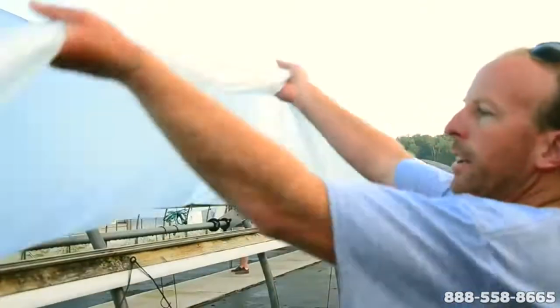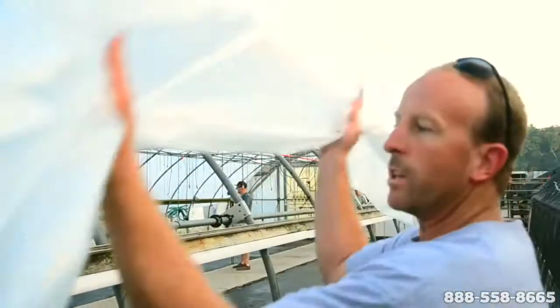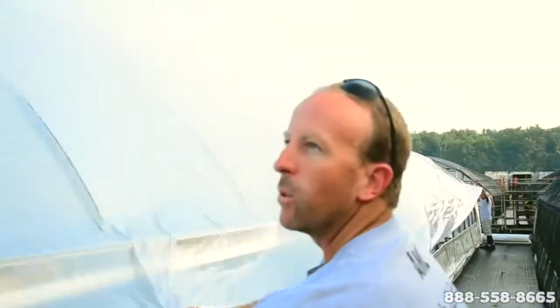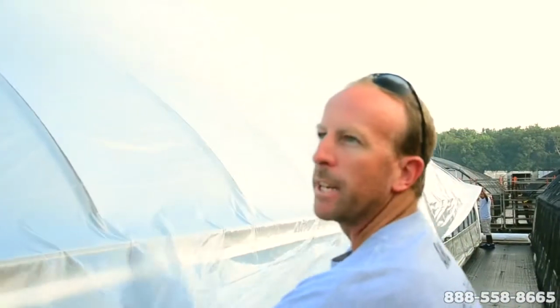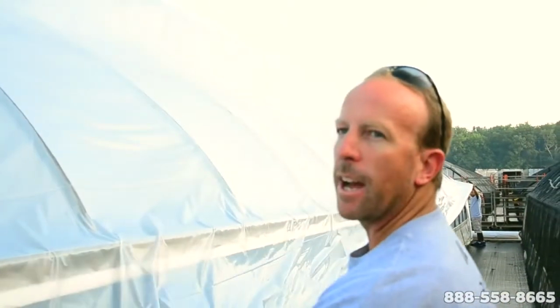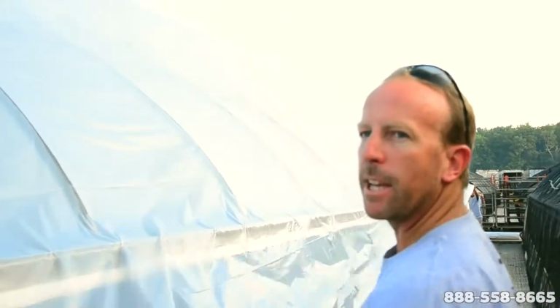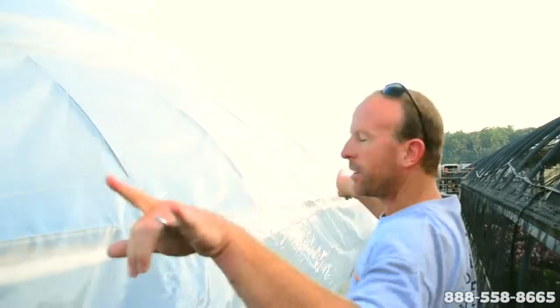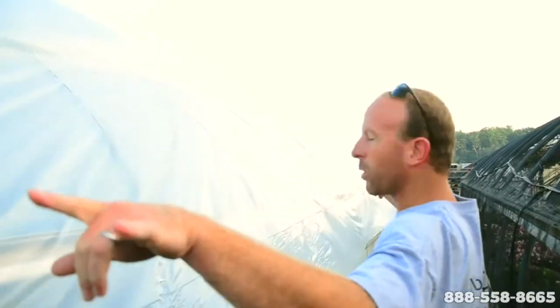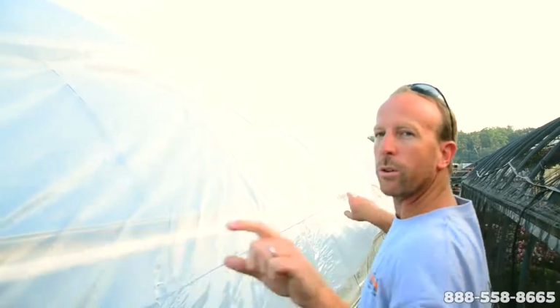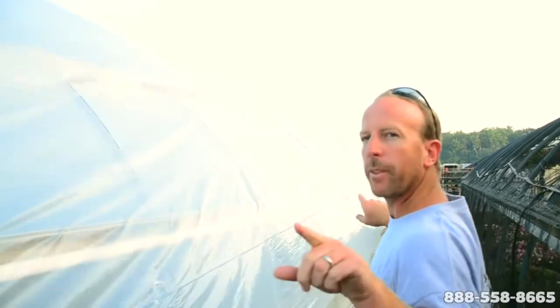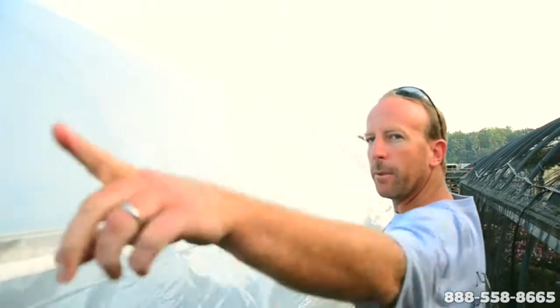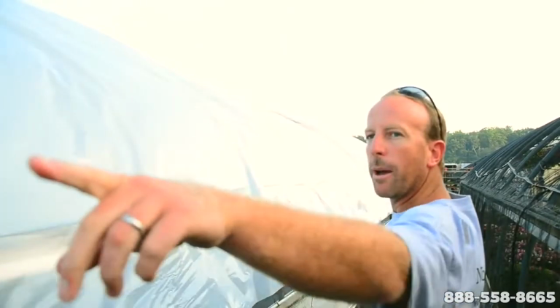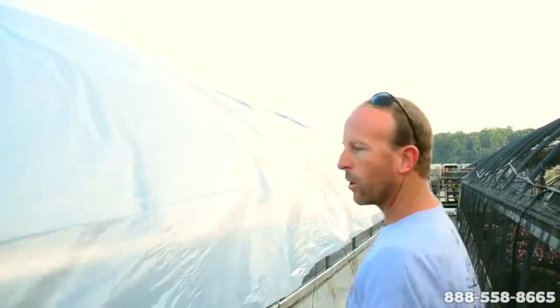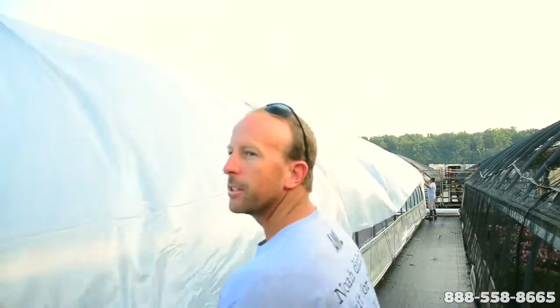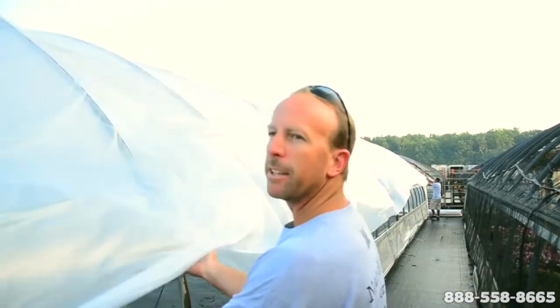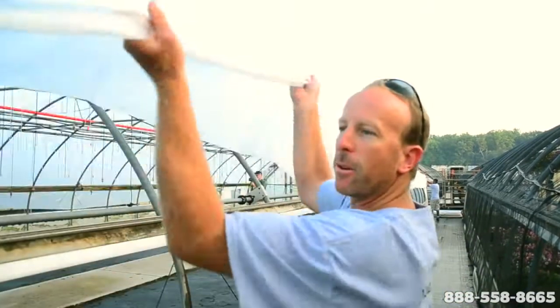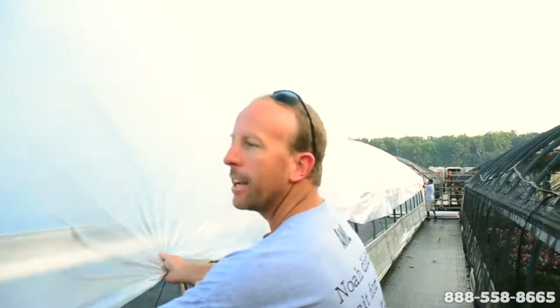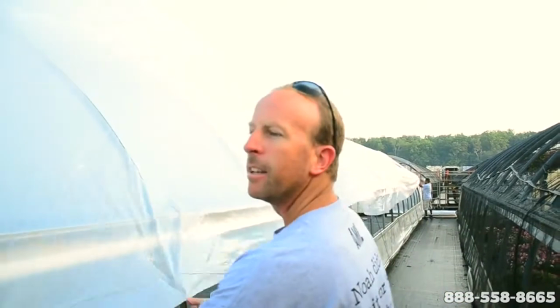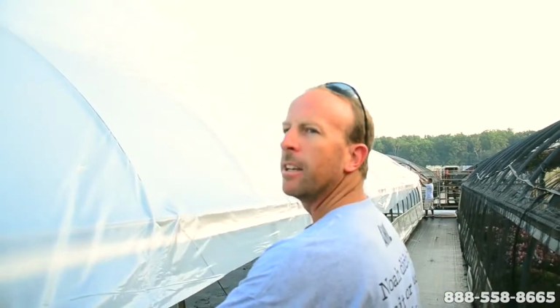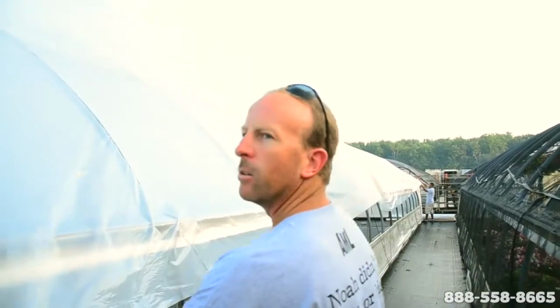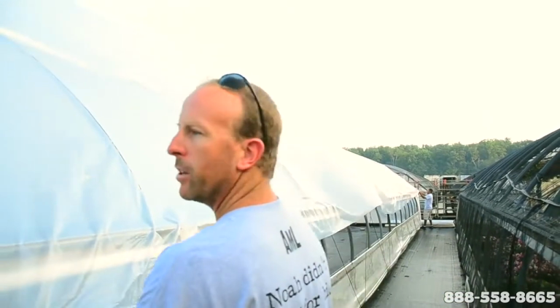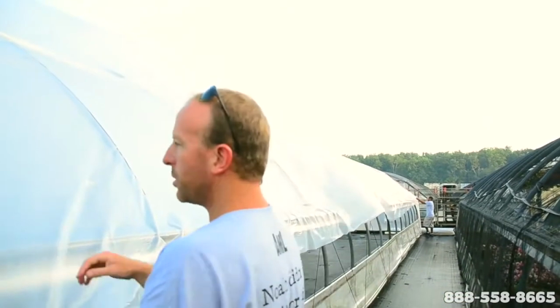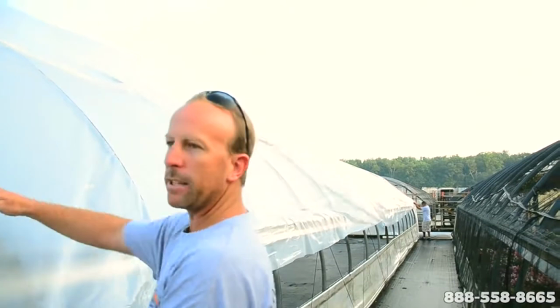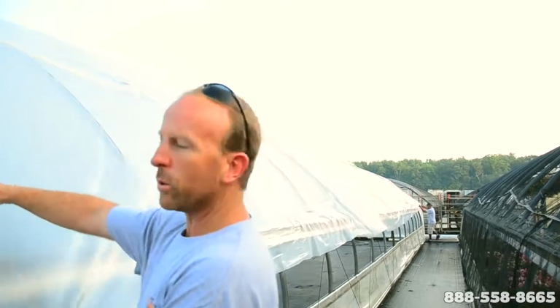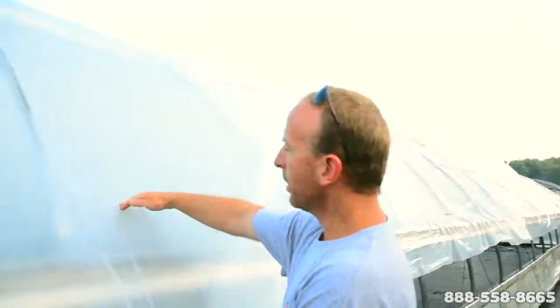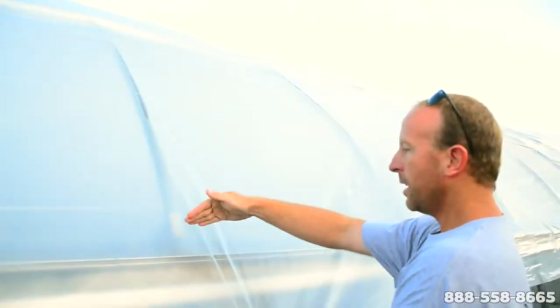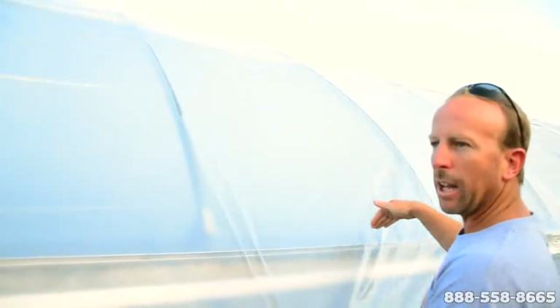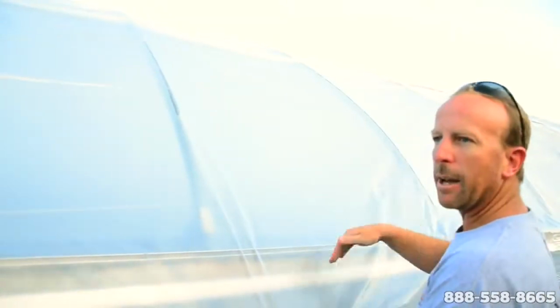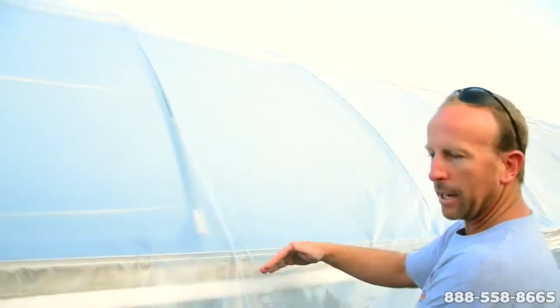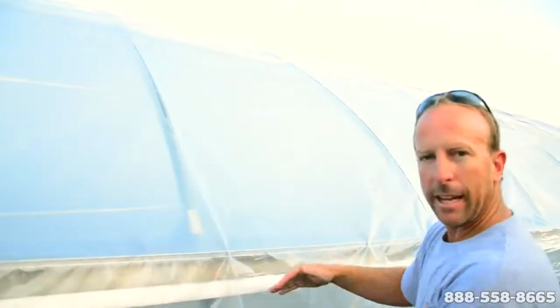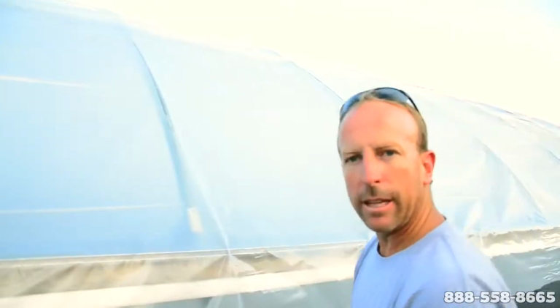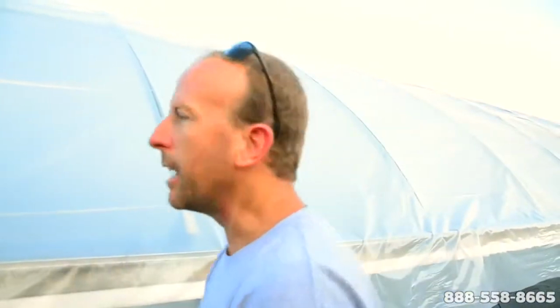Once everybody's untied, we take the four corners and pull in opposite directions to make a nice straight line. We use one of these folds and line it up so we've got enough hanging over on either side.